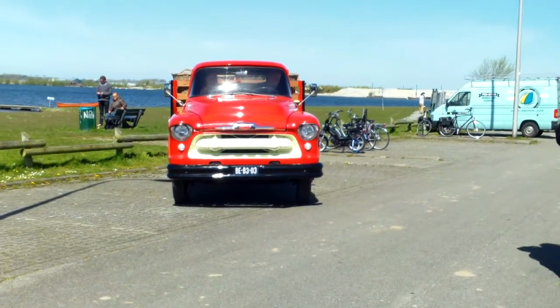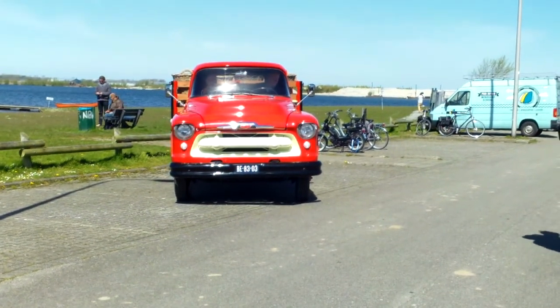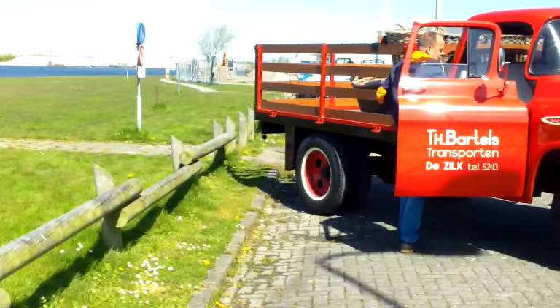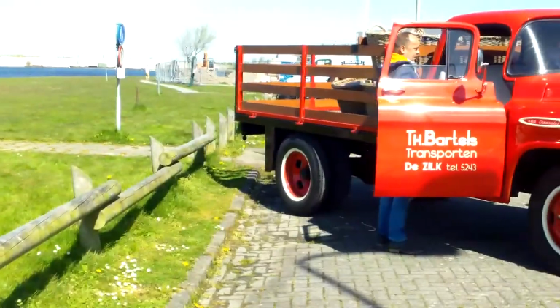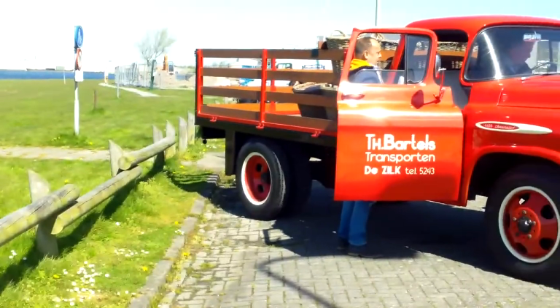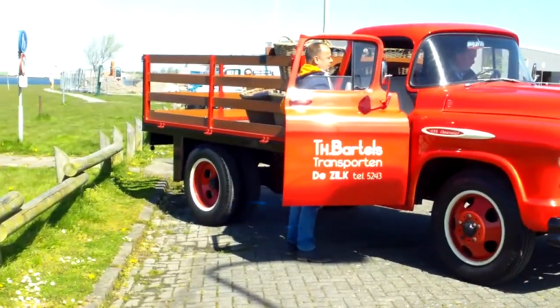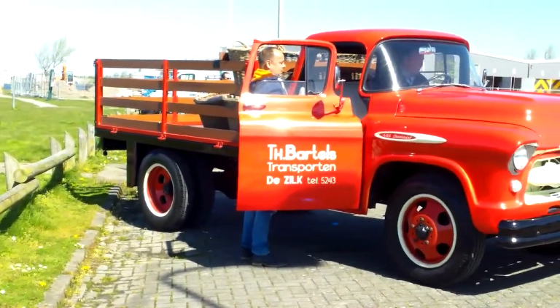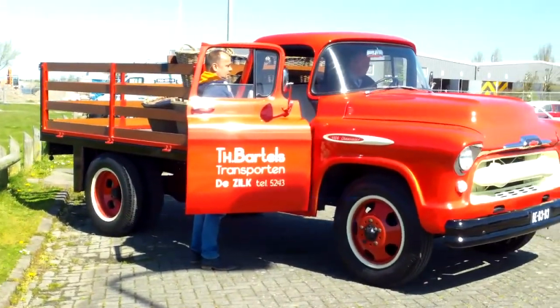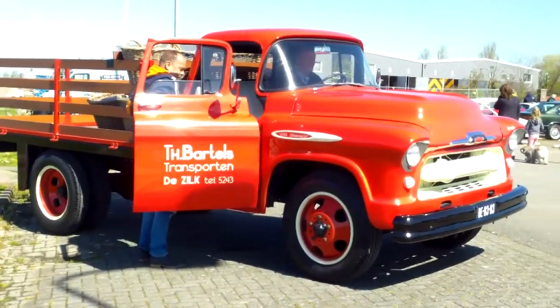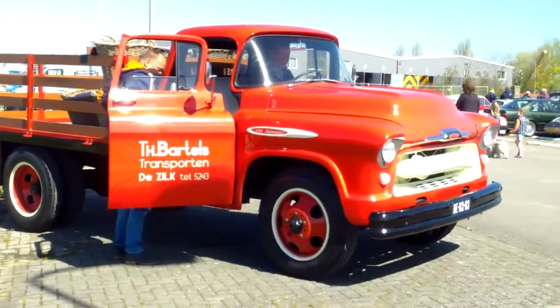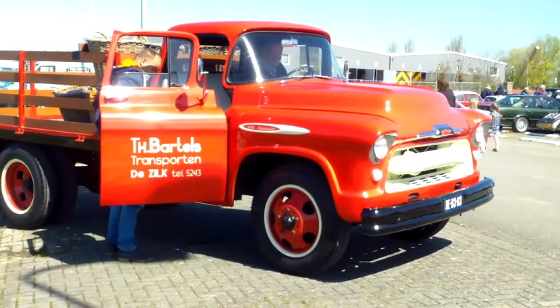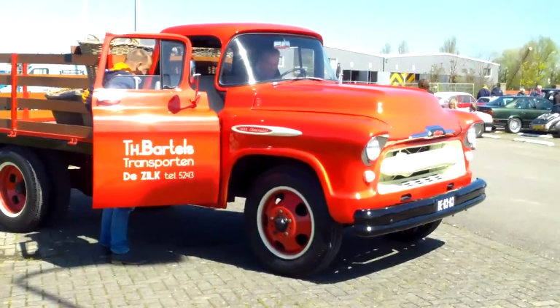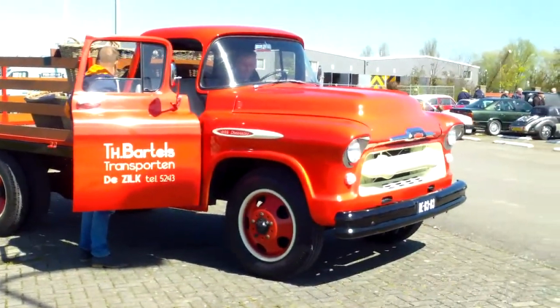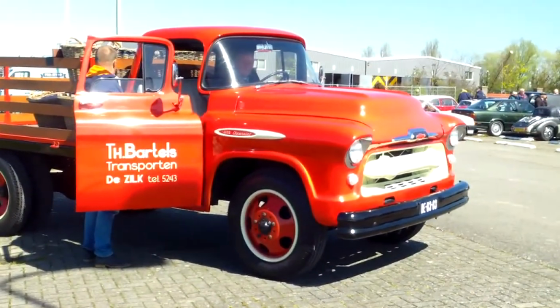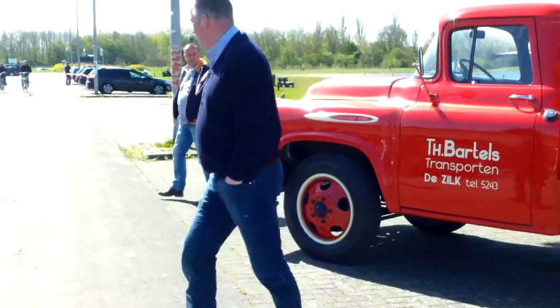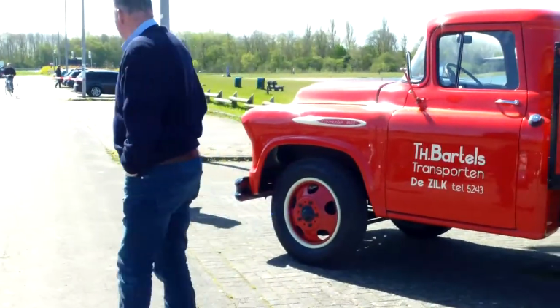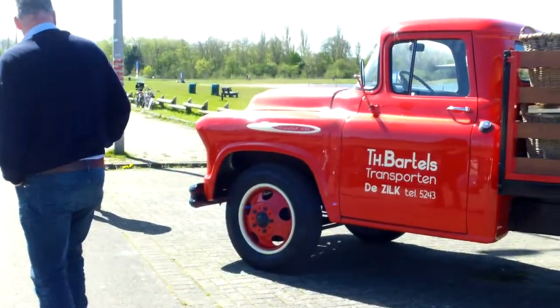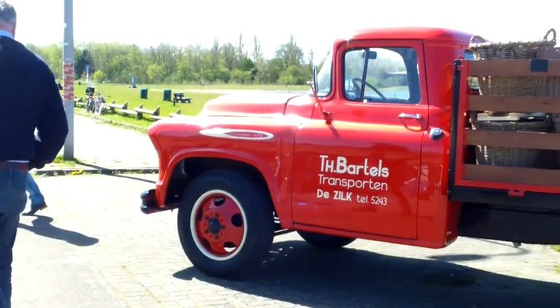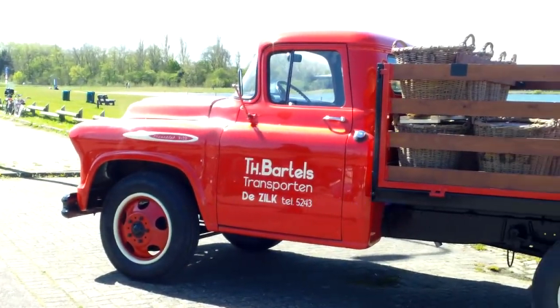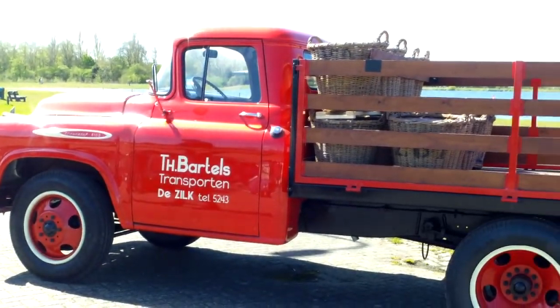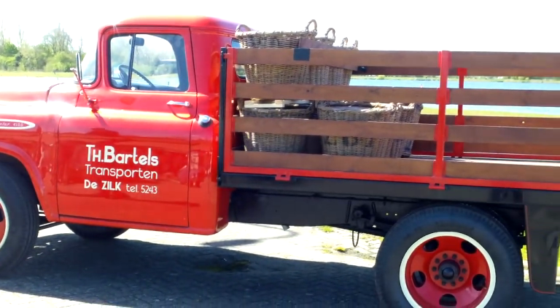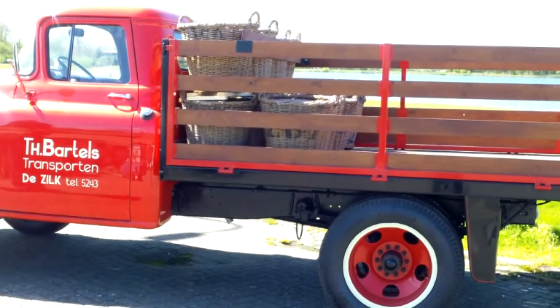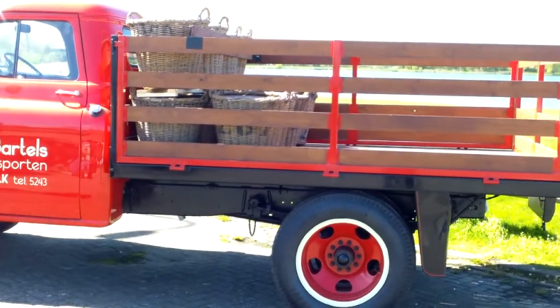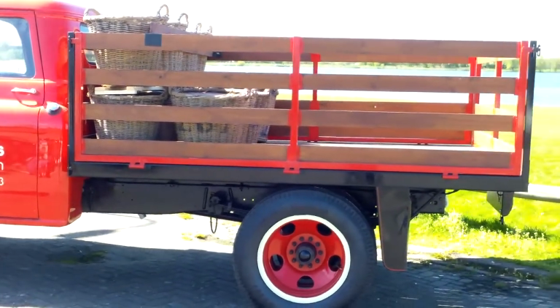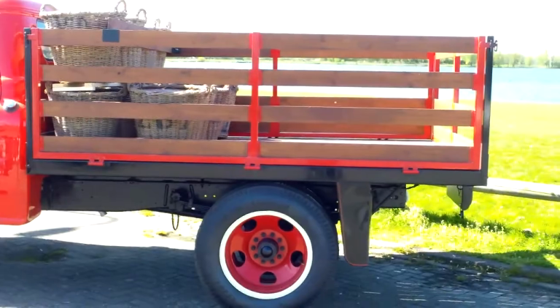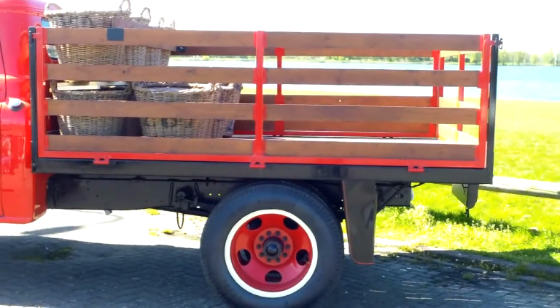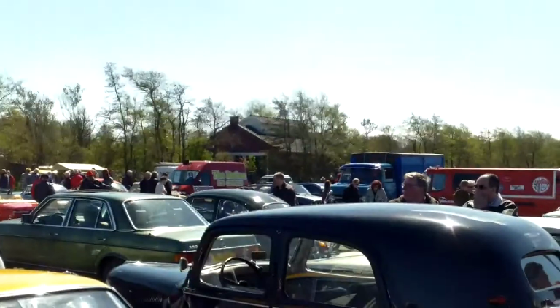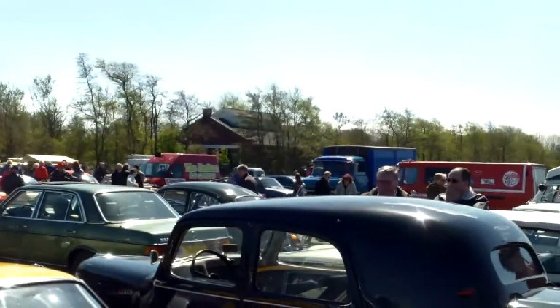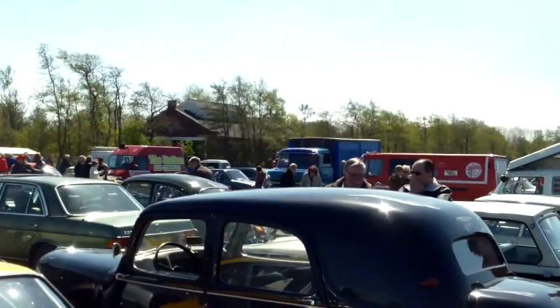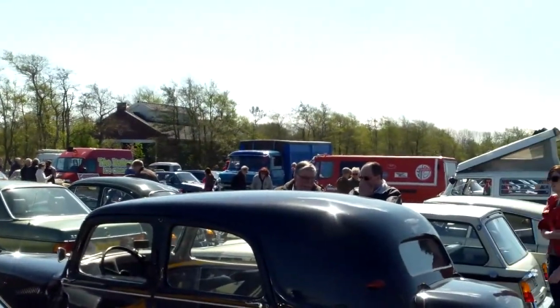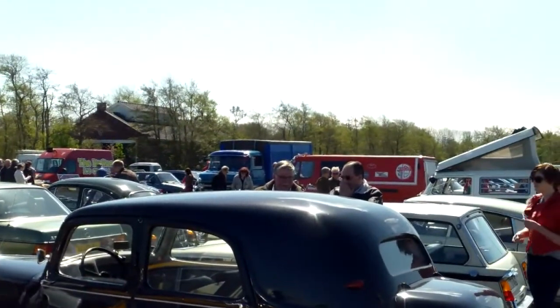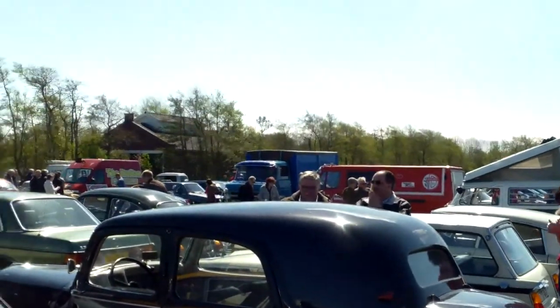Looks good. Here, nice old Chevy. Parkles, transports. There's also an Opel Blitz in the distance there.